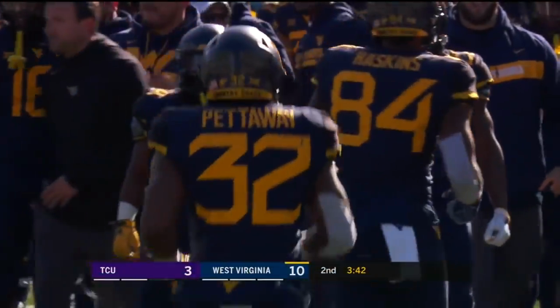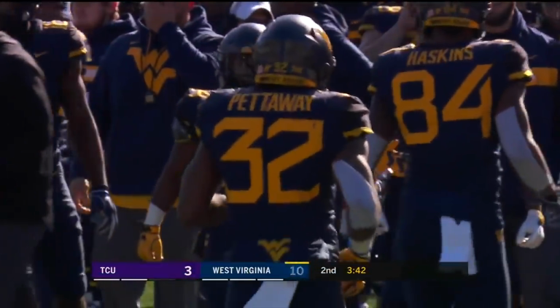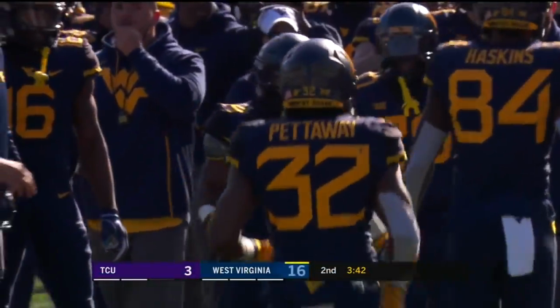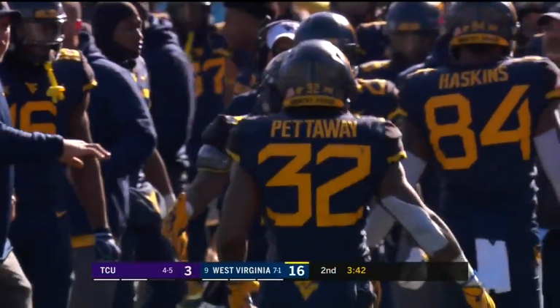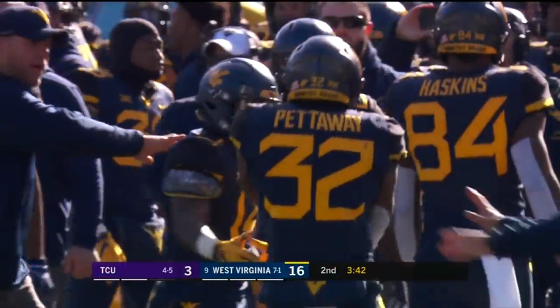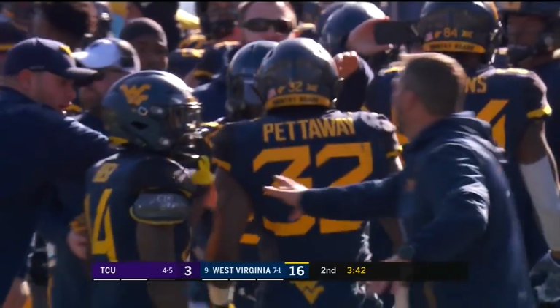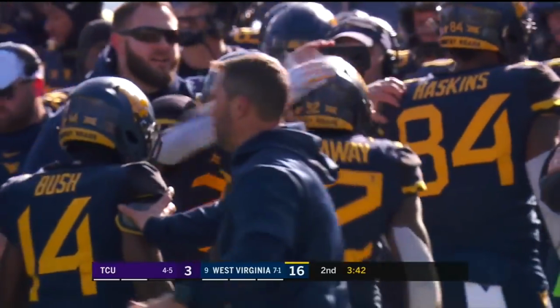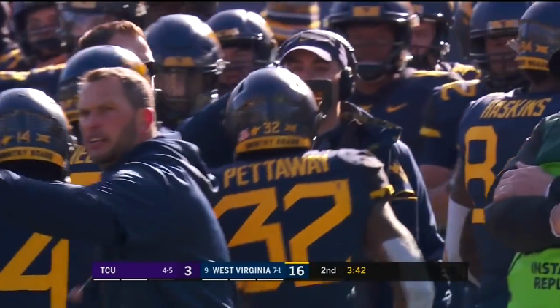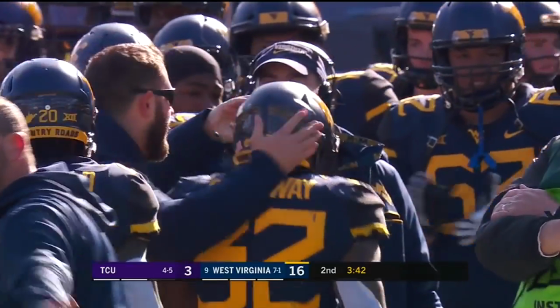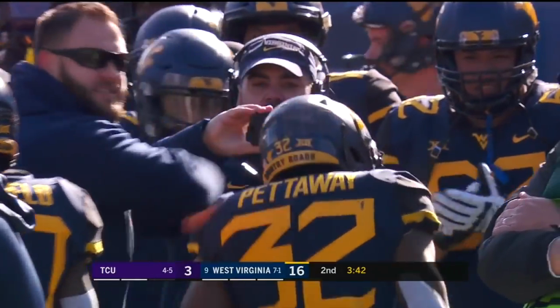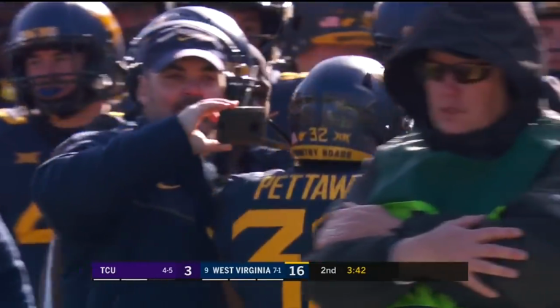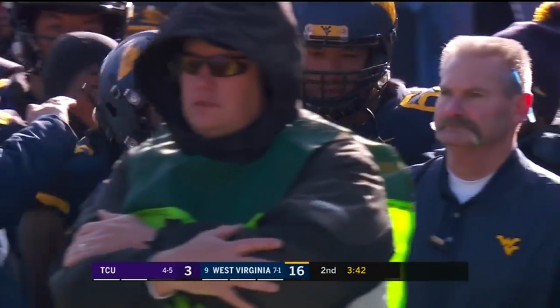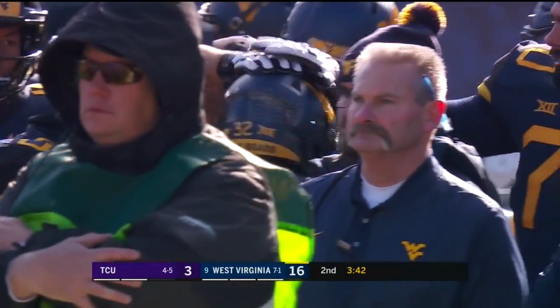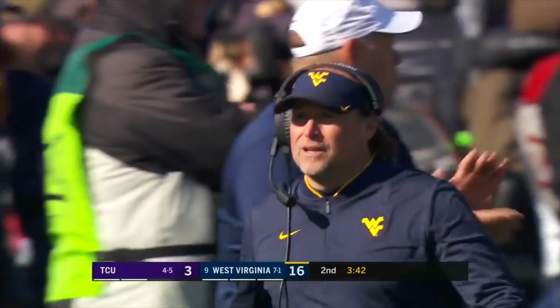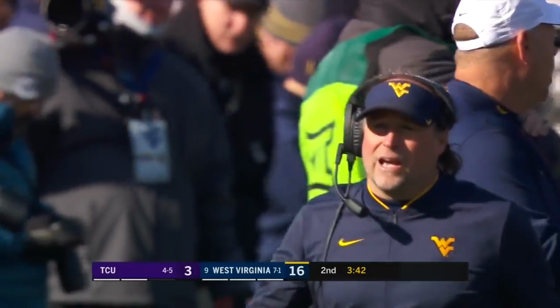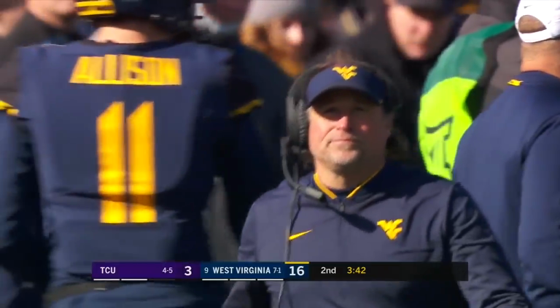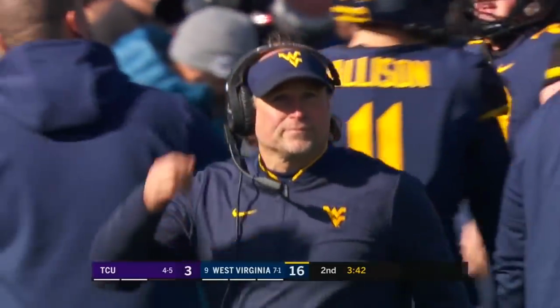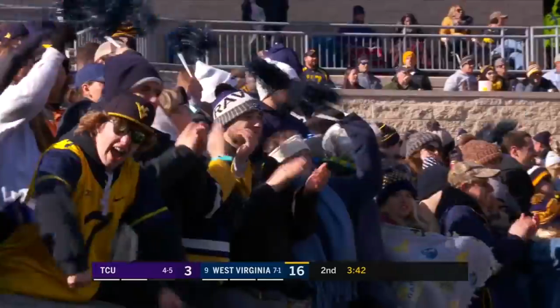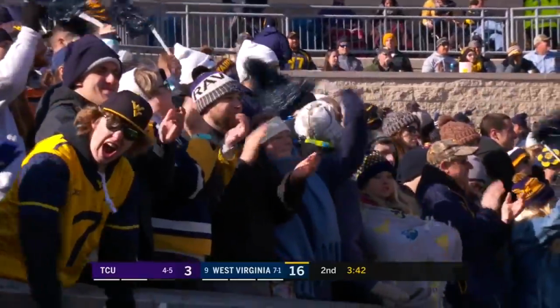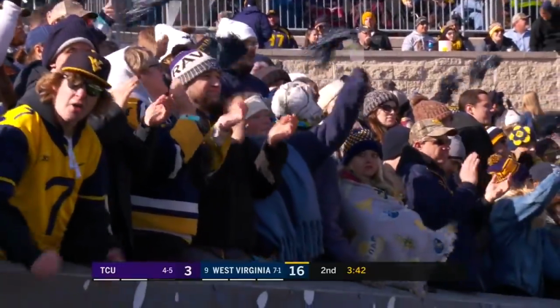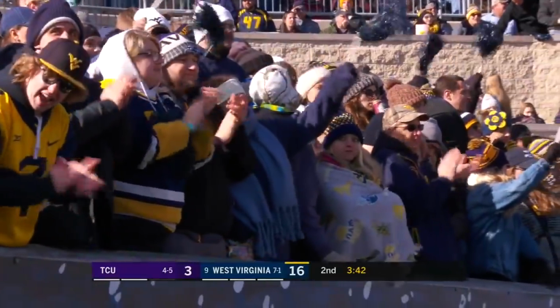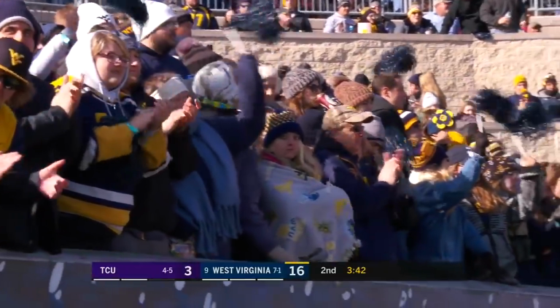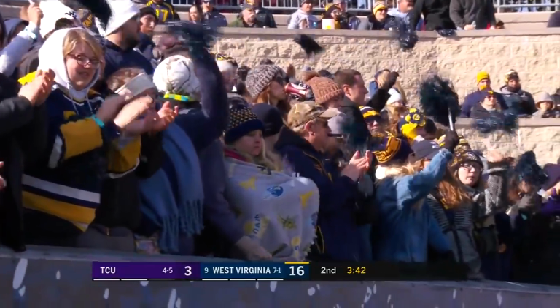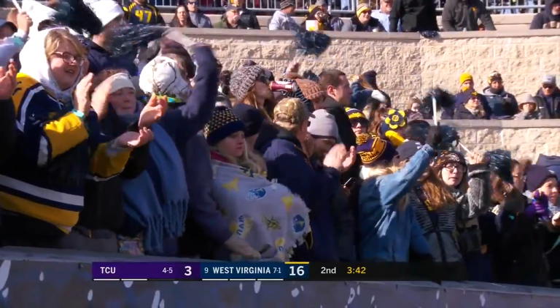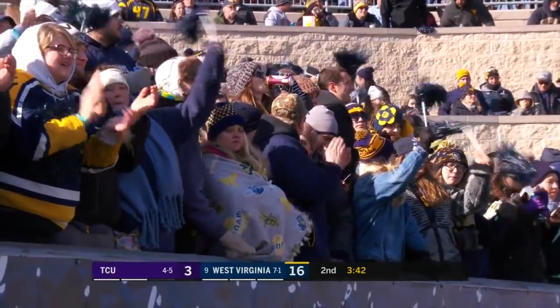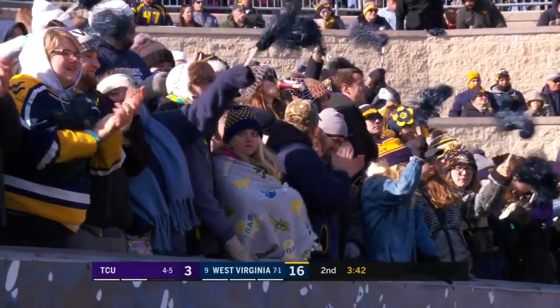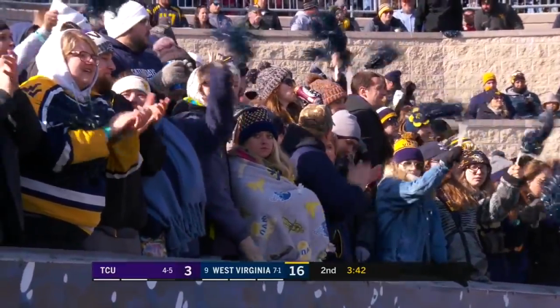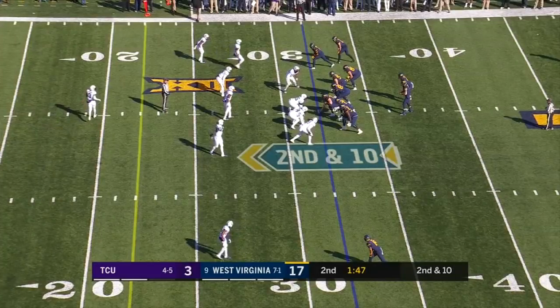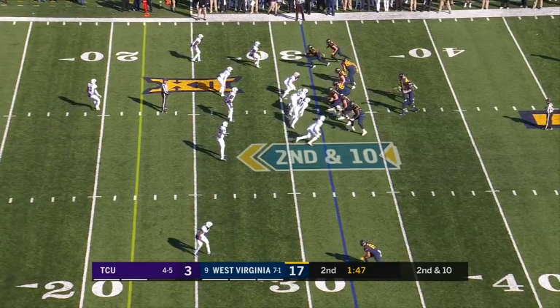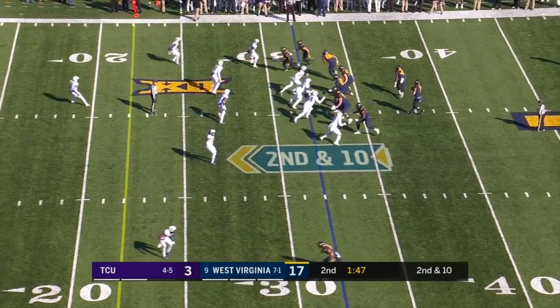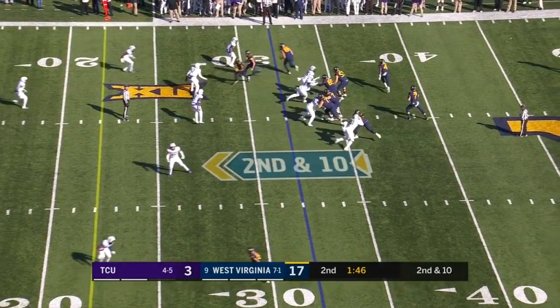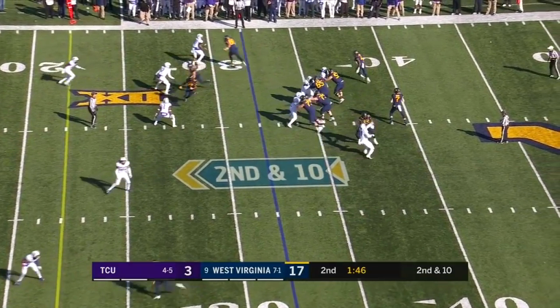You can only ask so much of the Horned Frogs defense. They've been doing a great job all half, but they've been out there a lot with their offense unable to get a lot going. Tony Gibson's guys doing a great job on the other side, making adjustments in game and during plays.